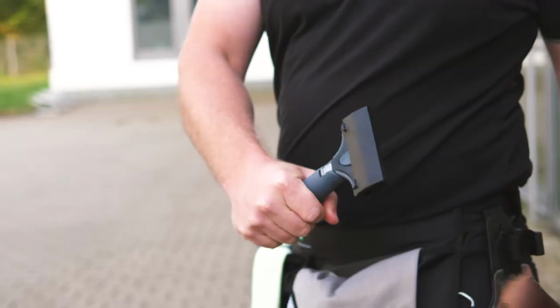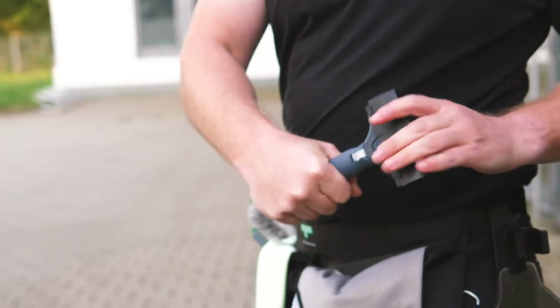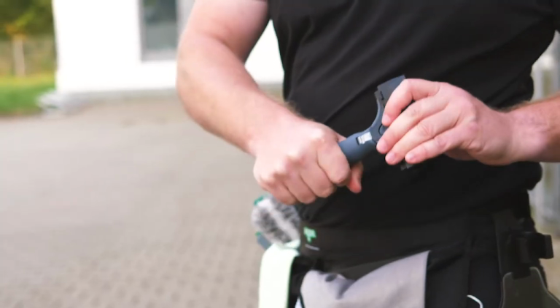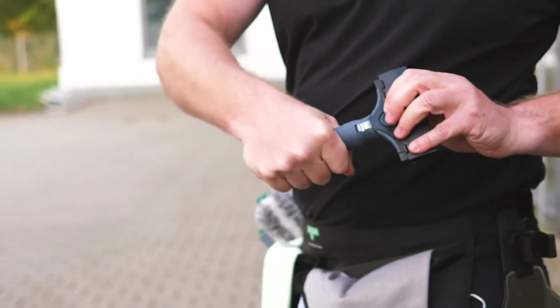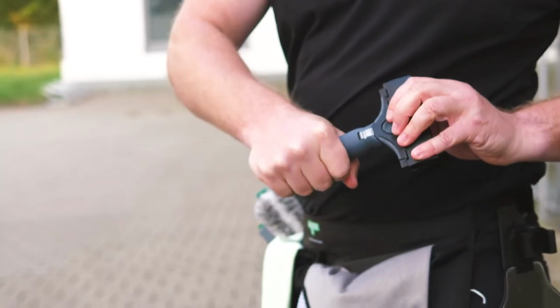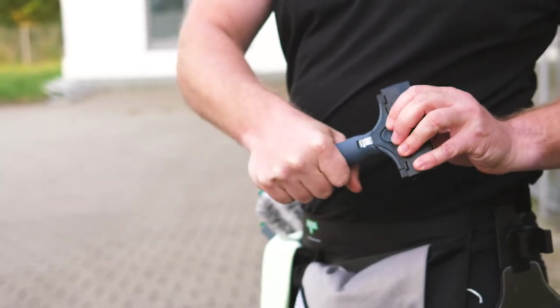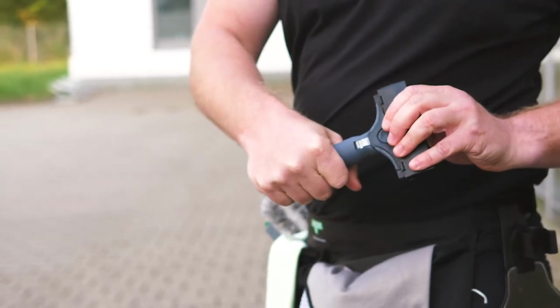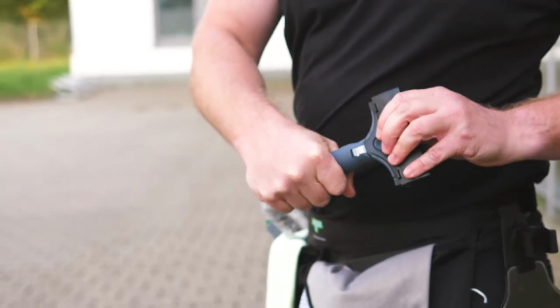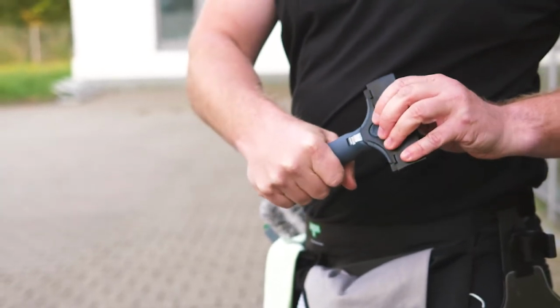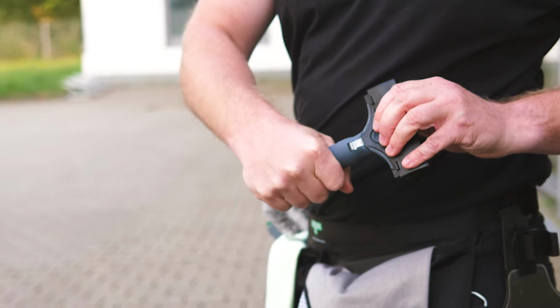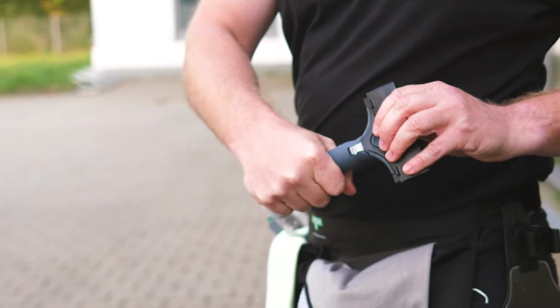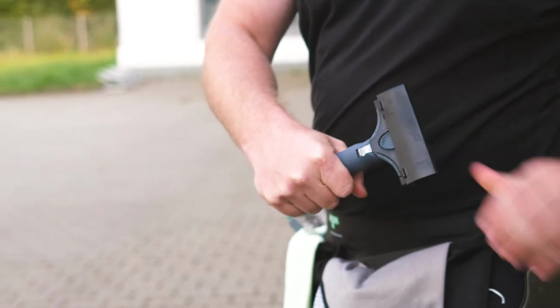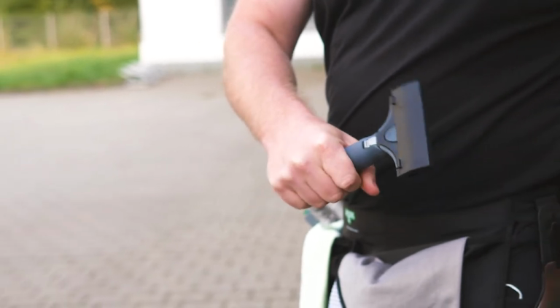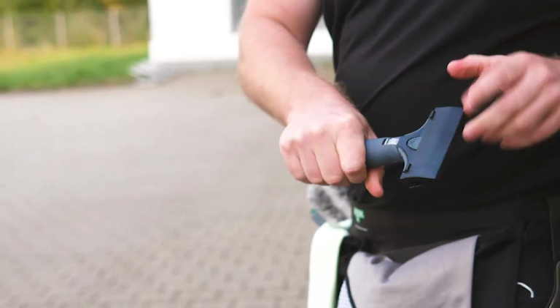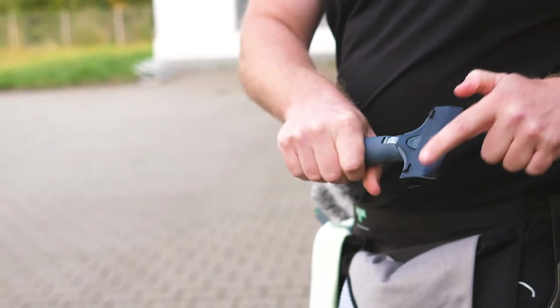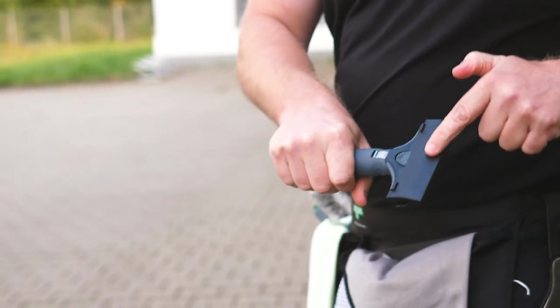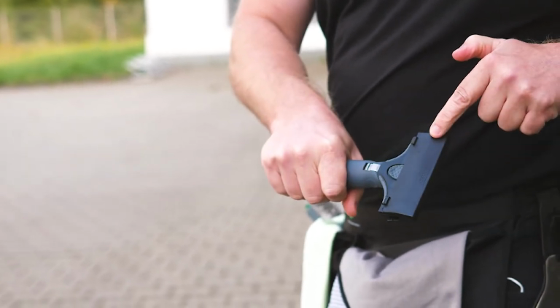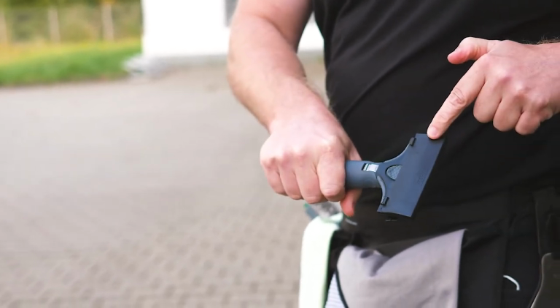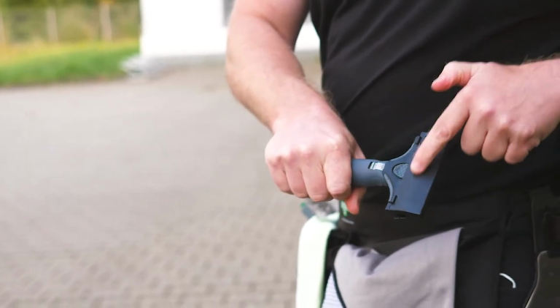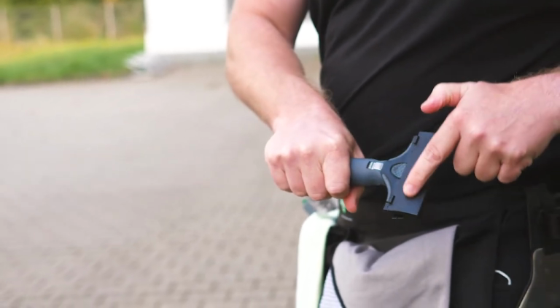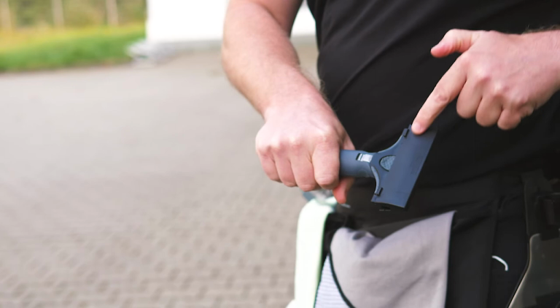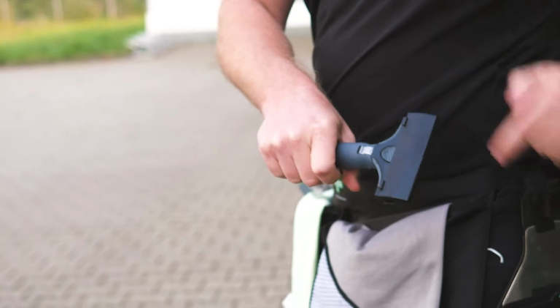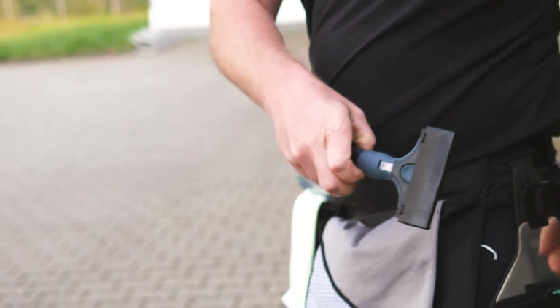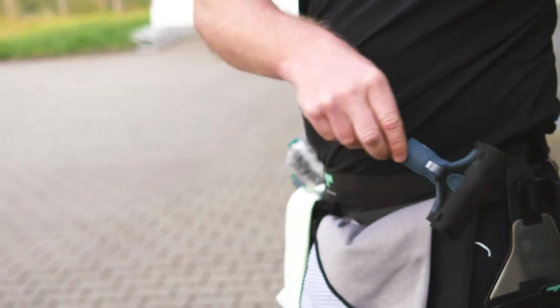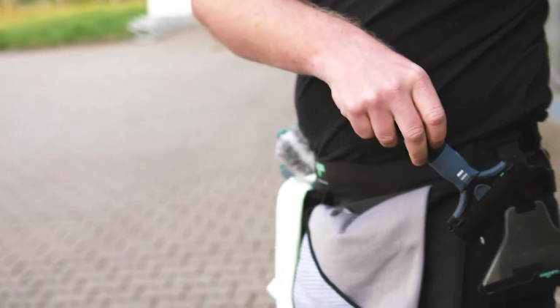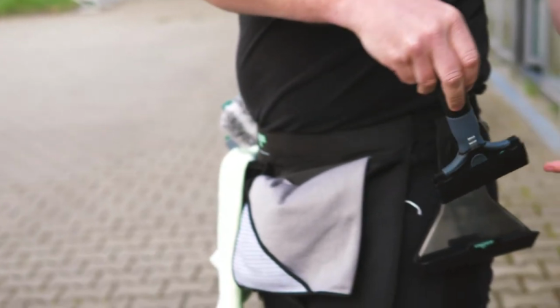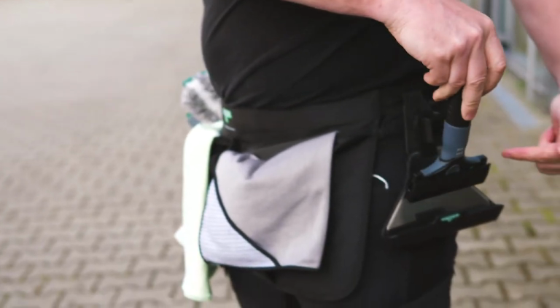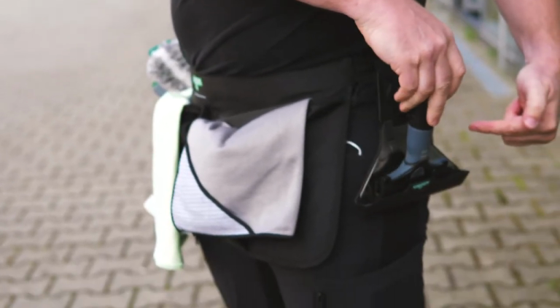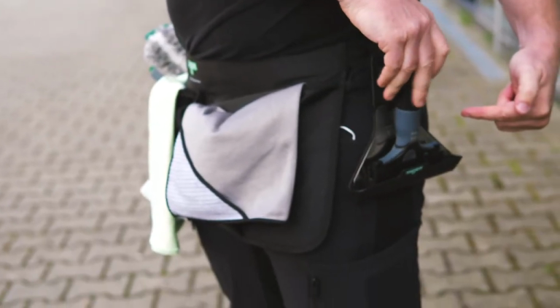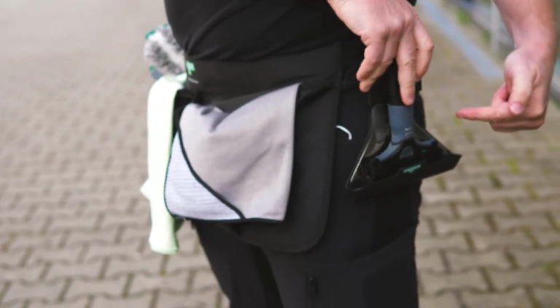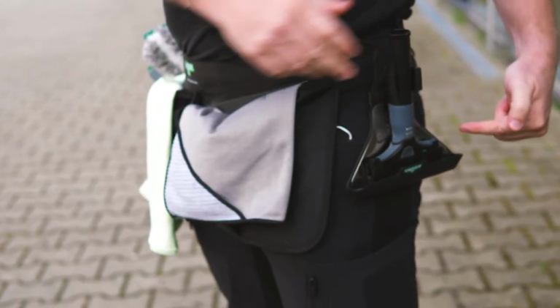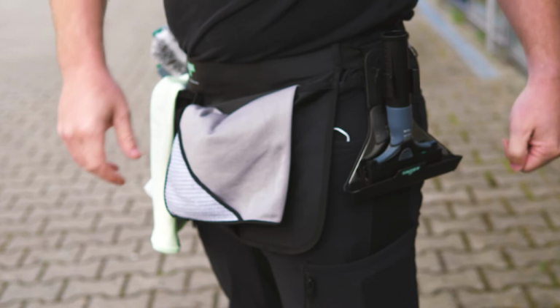Conclusion. The Ninja glass scraper sits wonderfully in your hand and is very robust and durable. It is equipped as standard with a safety cap, but you can also buy it with the holster. It's entirely up to you.